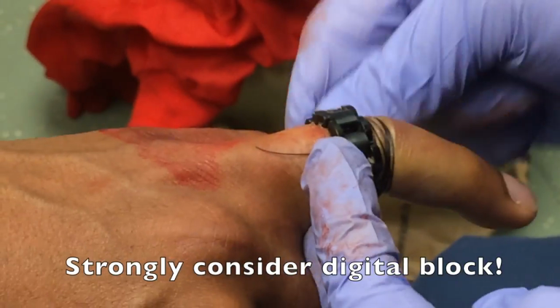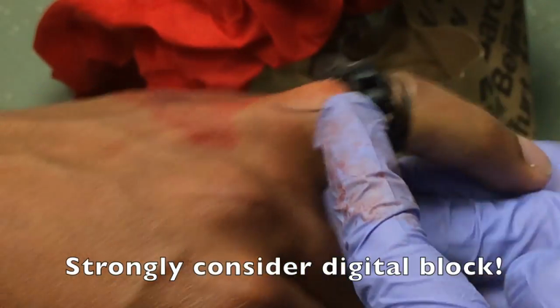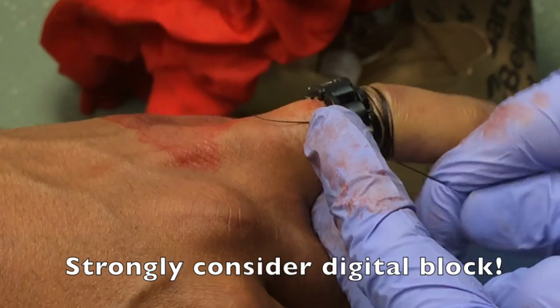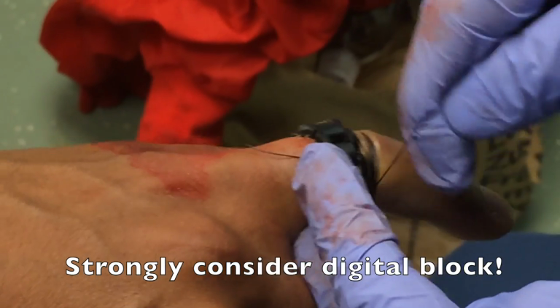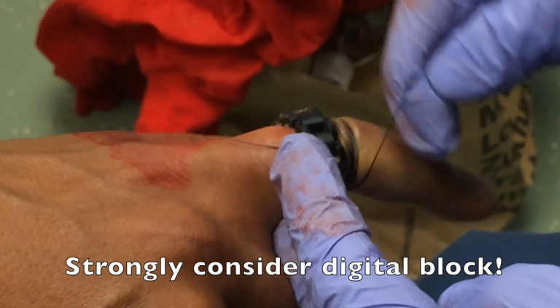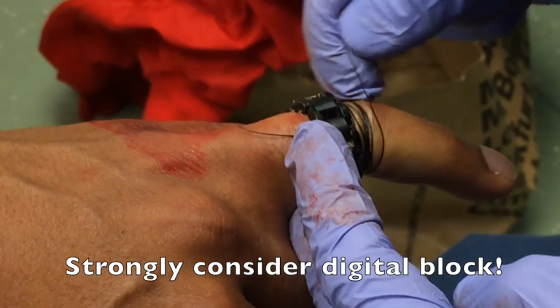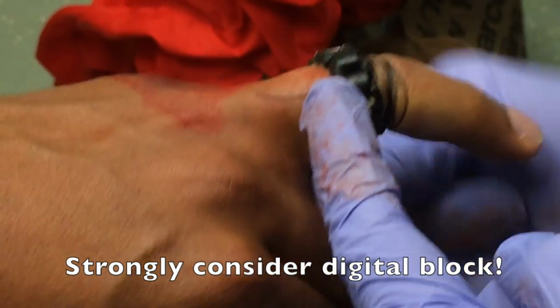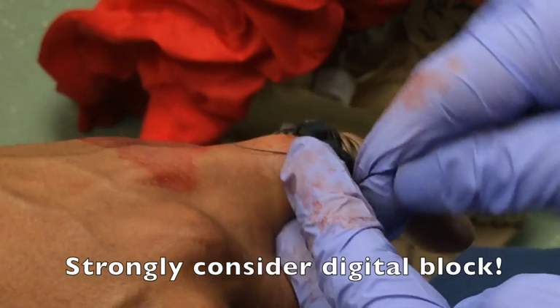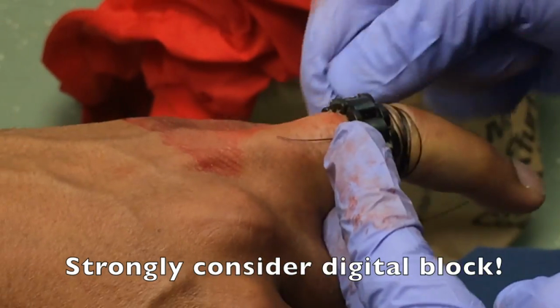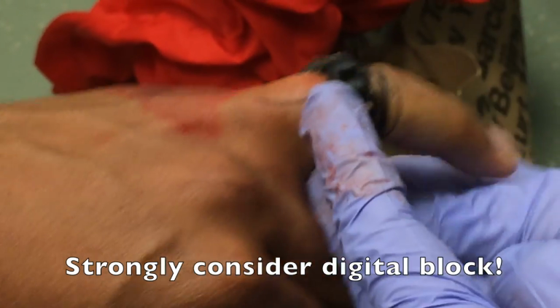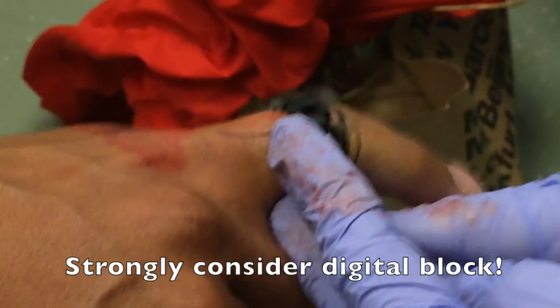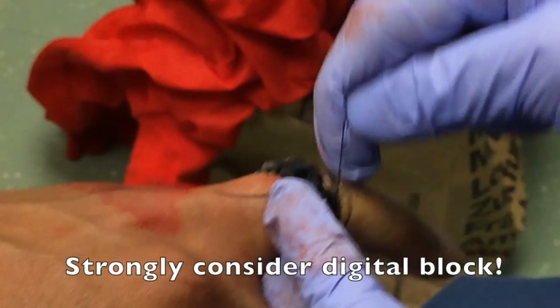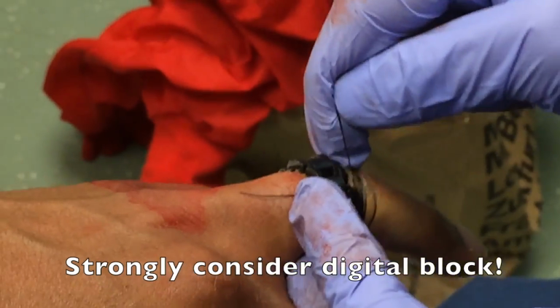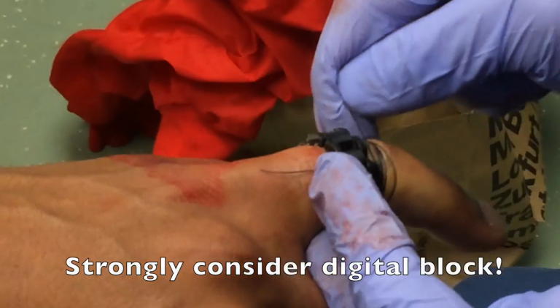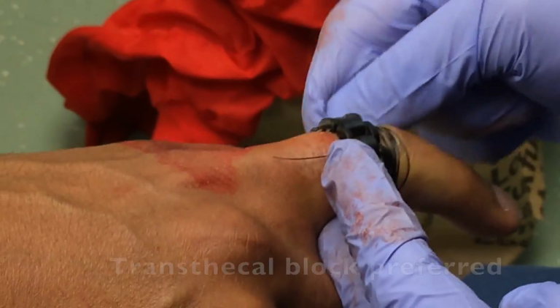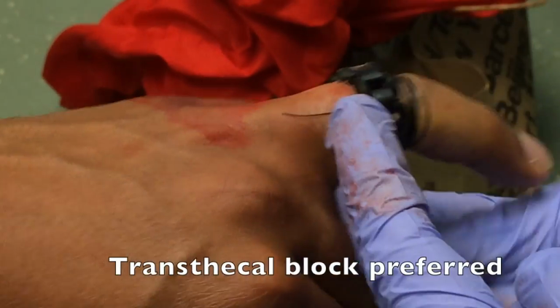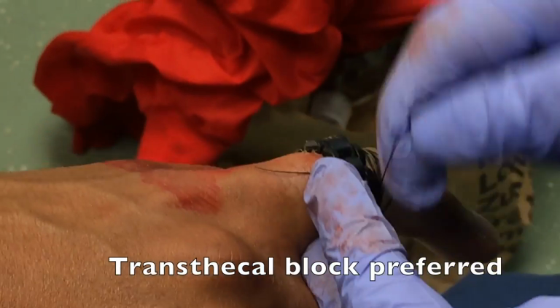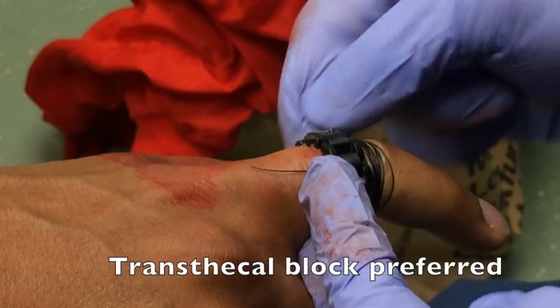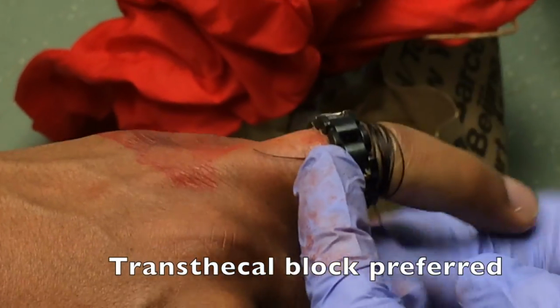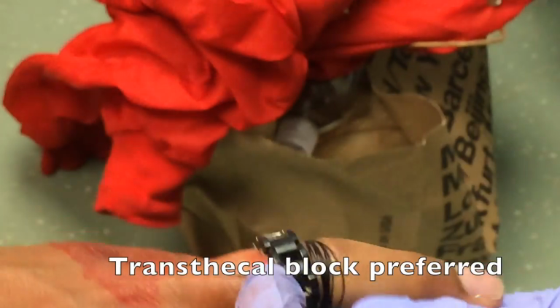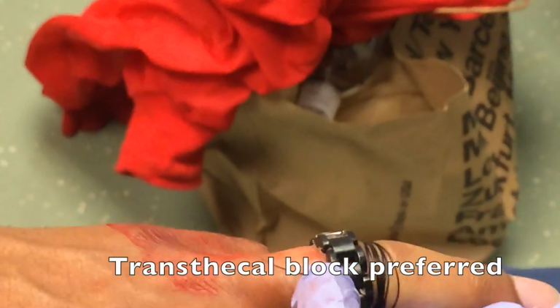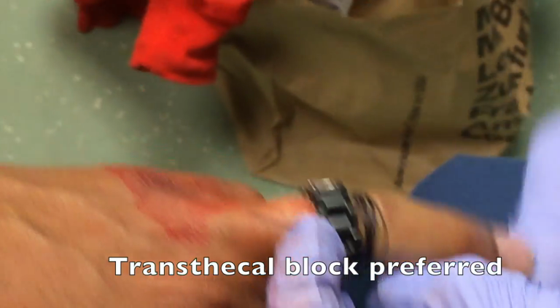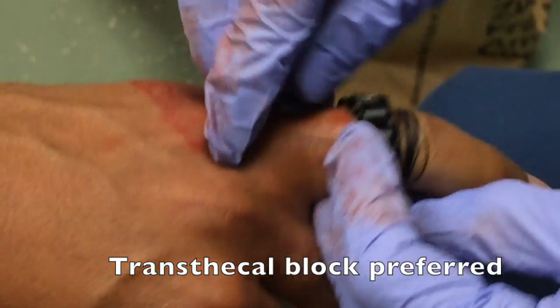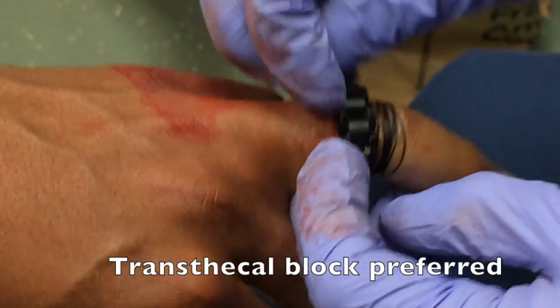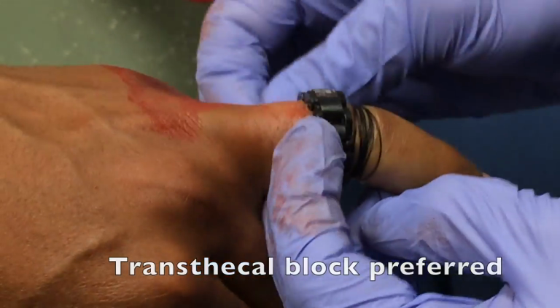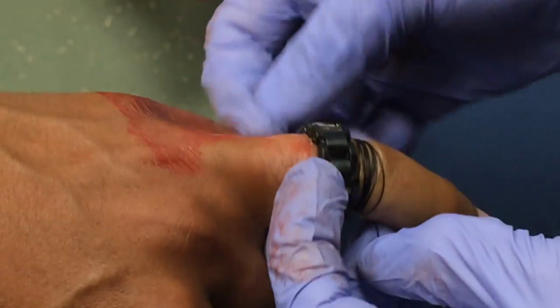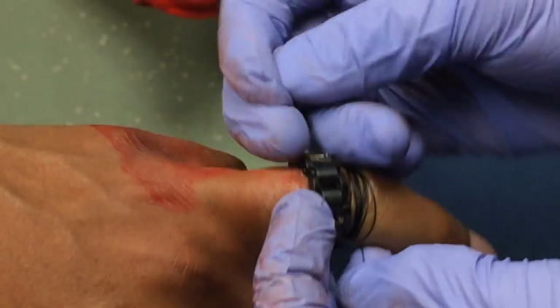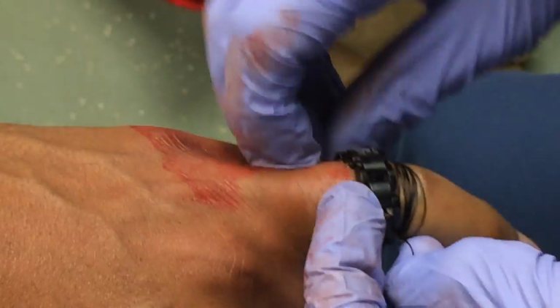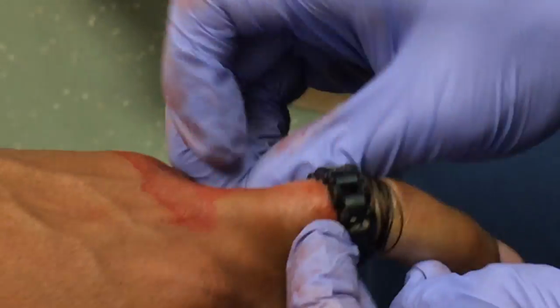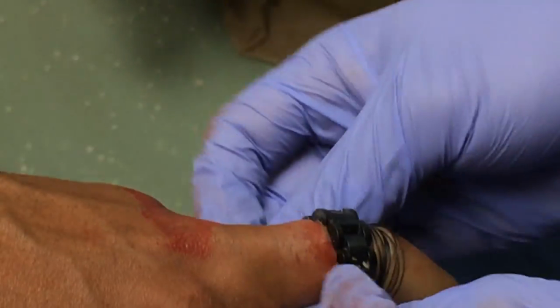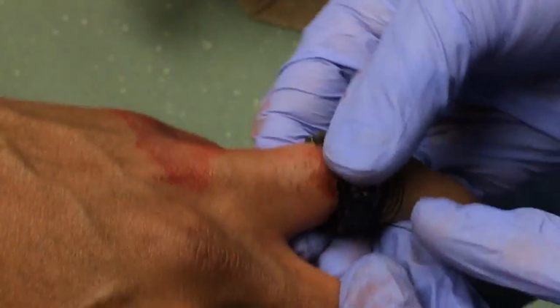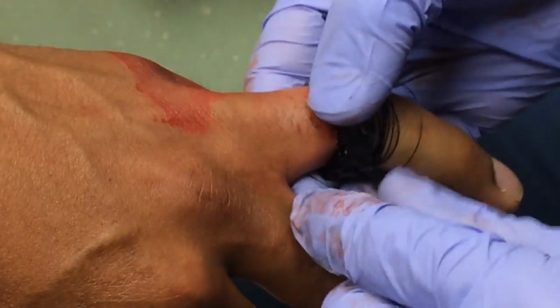Strongly consider using digital block anesthesia, preferably a transthecal digital nerve block in this situation. Your patient will appreciate it — otherwise this can be very painful. This patient was screaming in pain before the technique; here's what he said after the transthecal nerve block was applied.